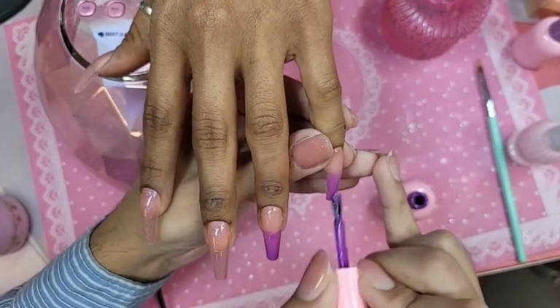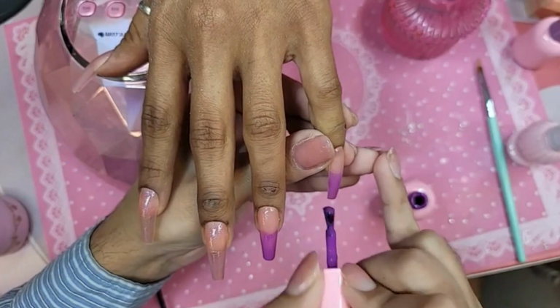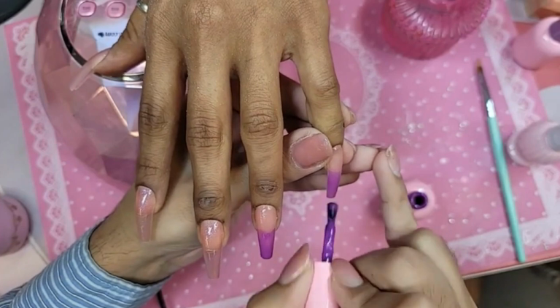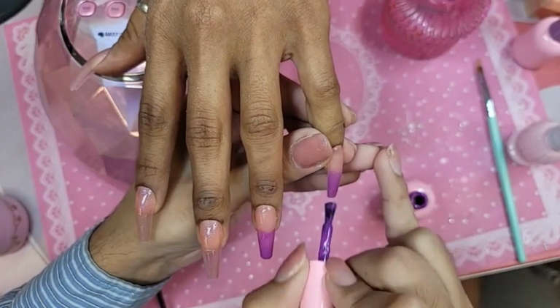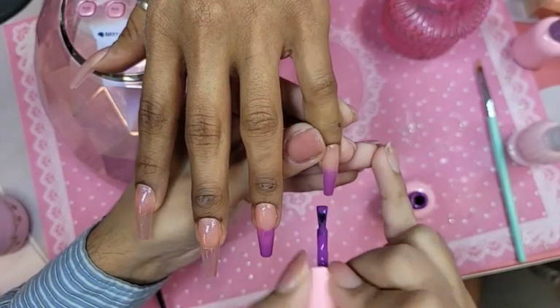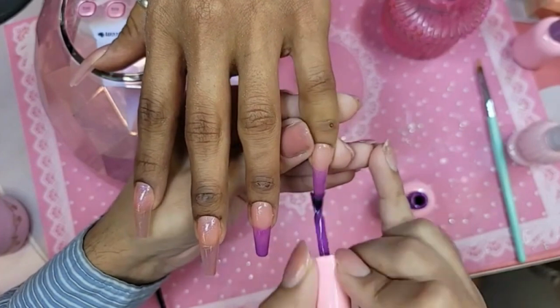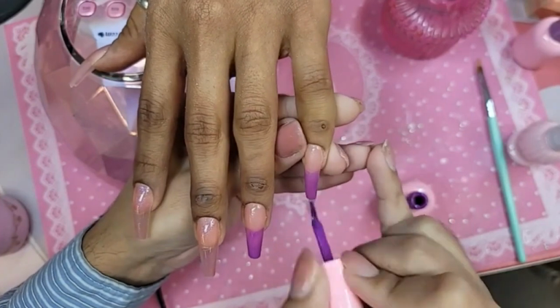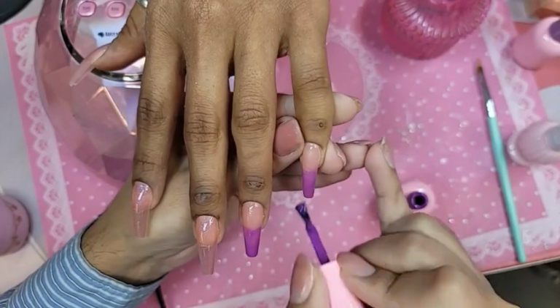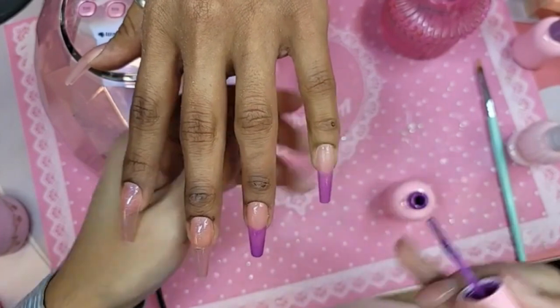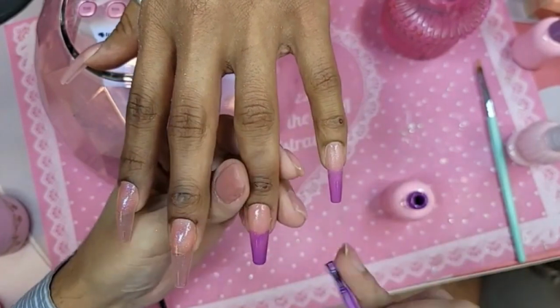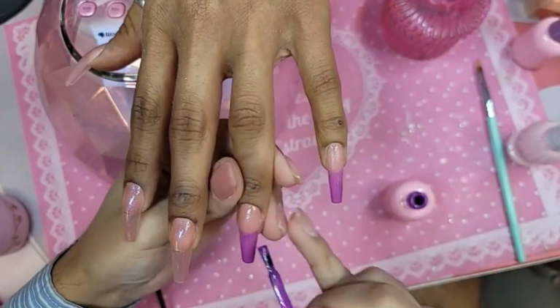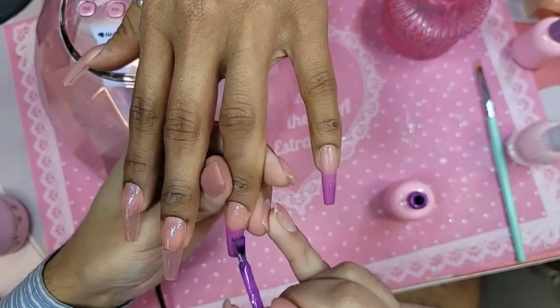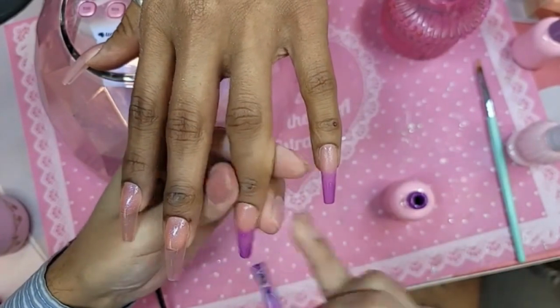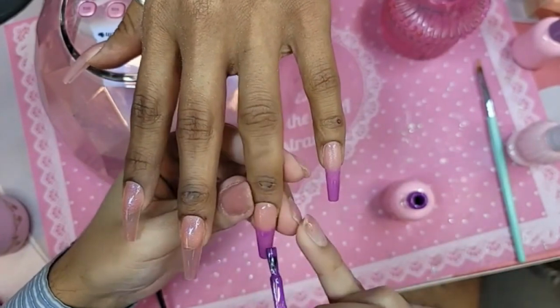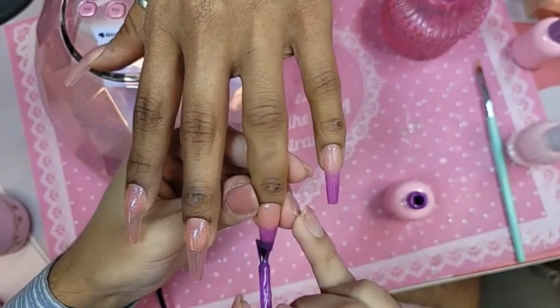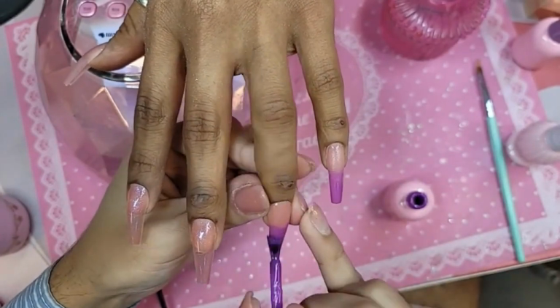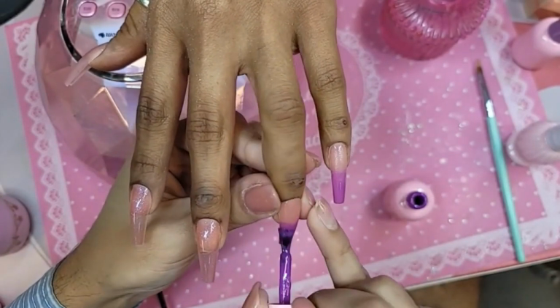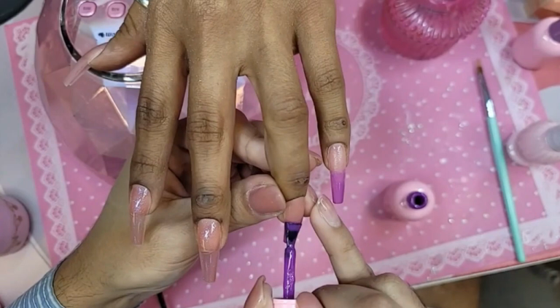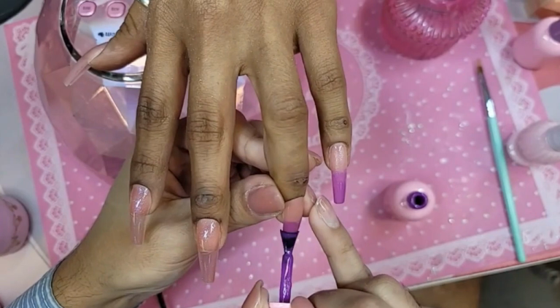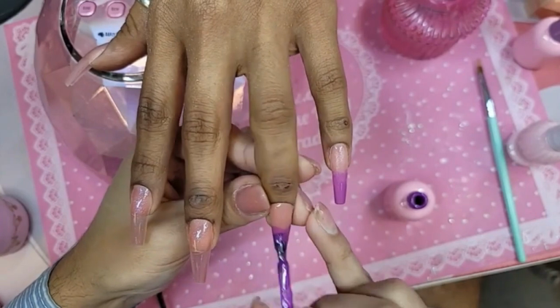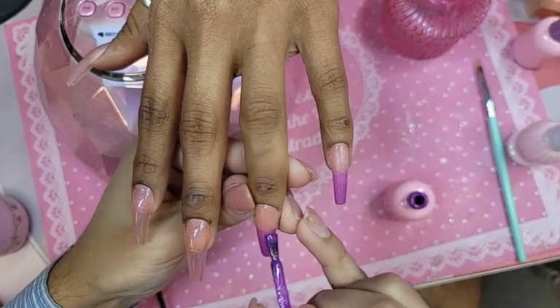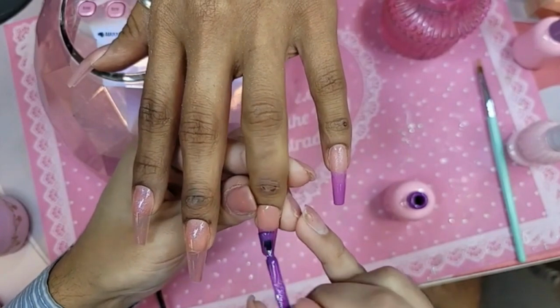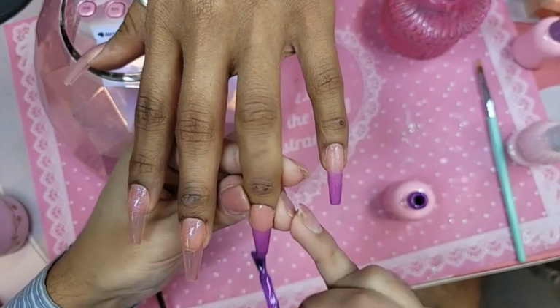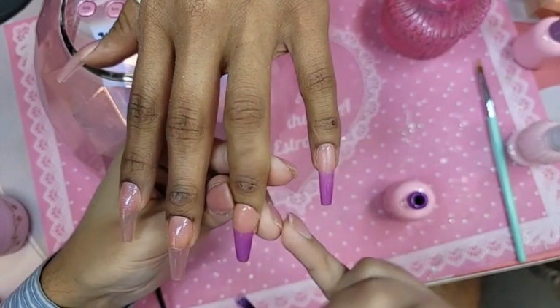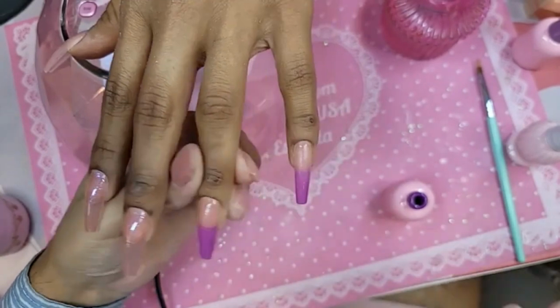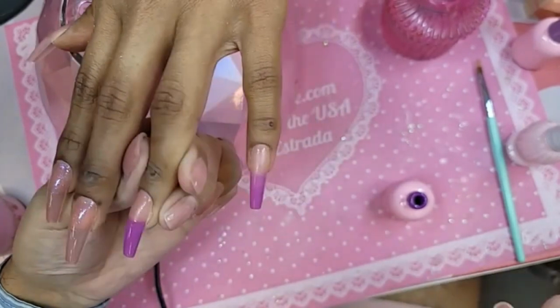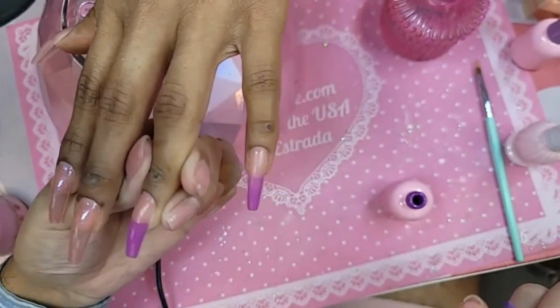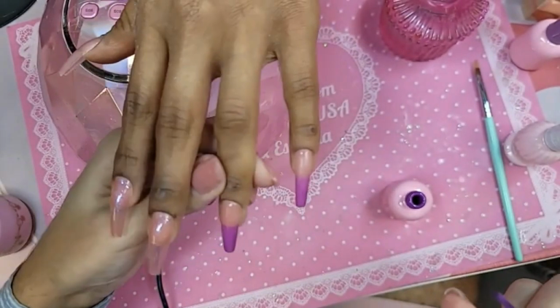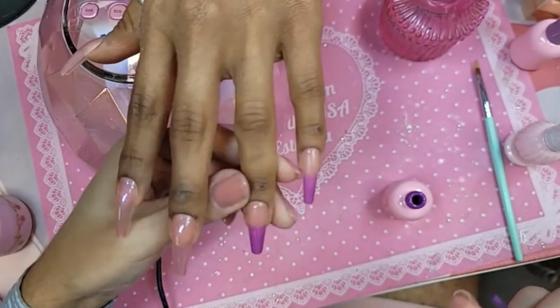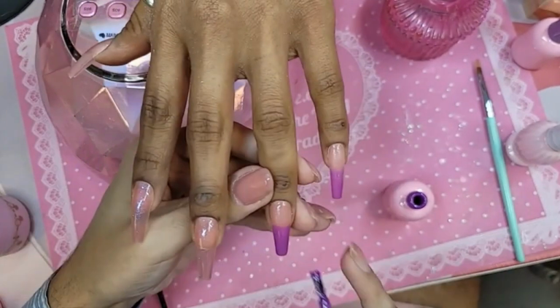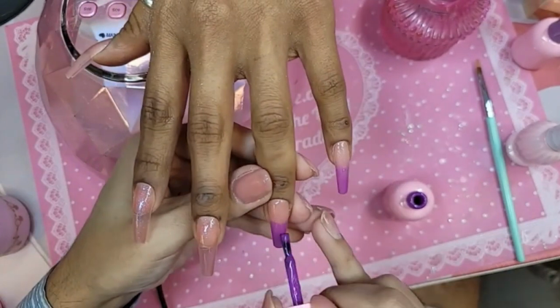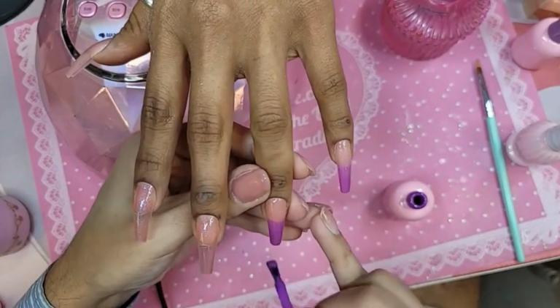Martha asks: do you have to put the base gel on the natural nail? Yes. This video is going to be saved so you can re-watch it from the beginning to see the whole application, just in case you missed anything.